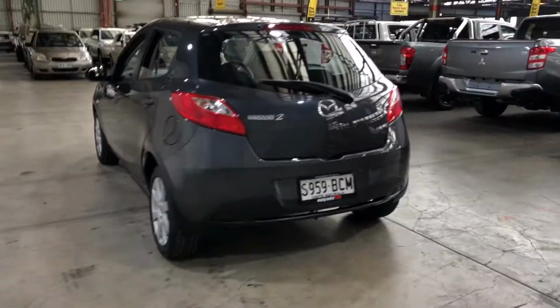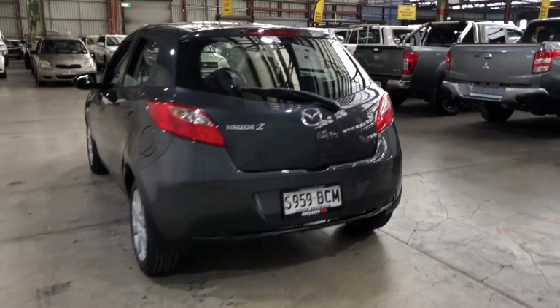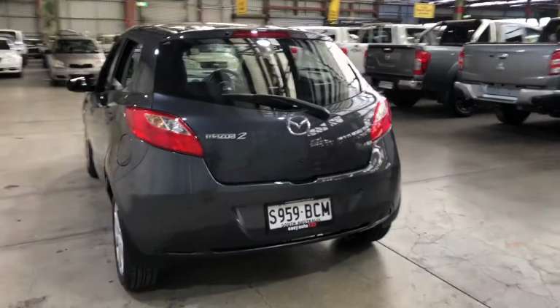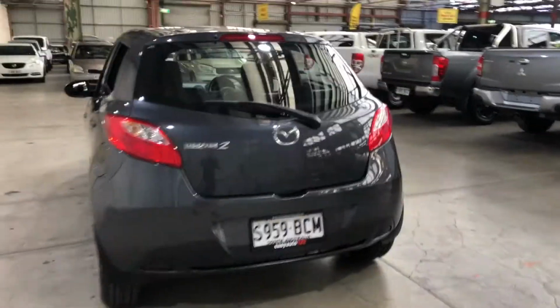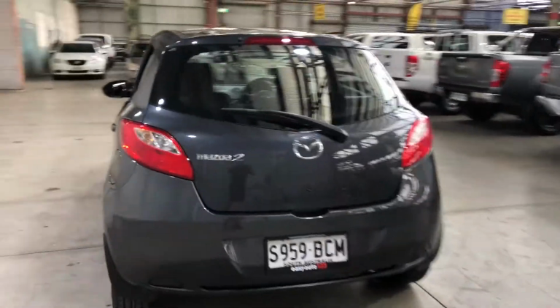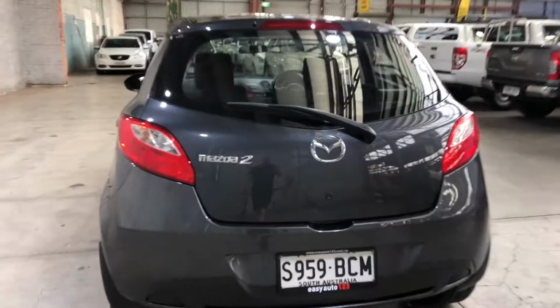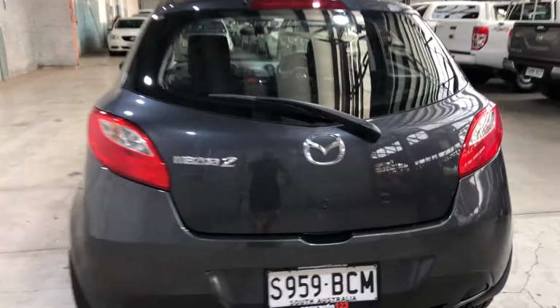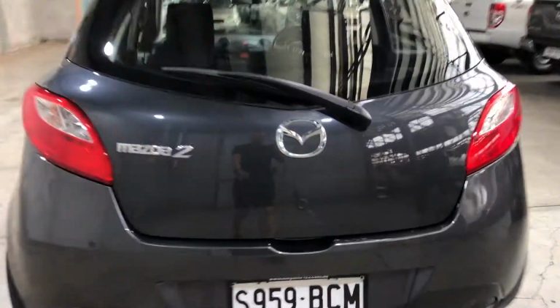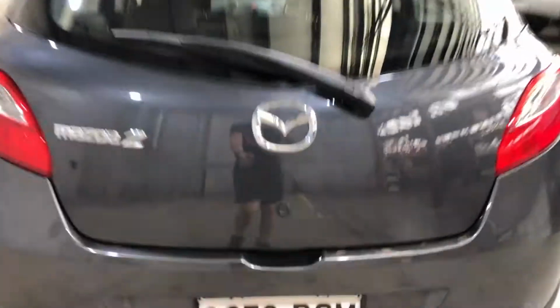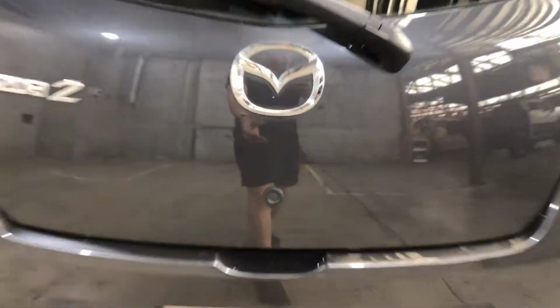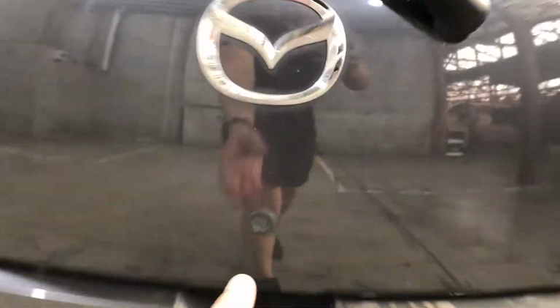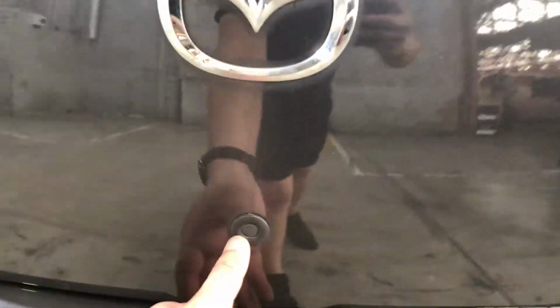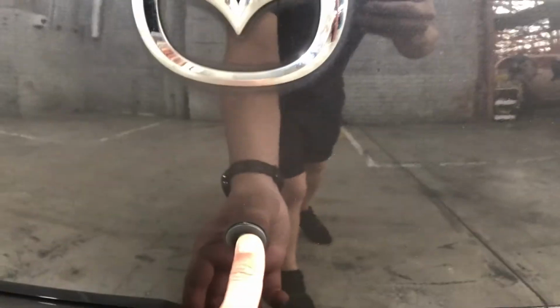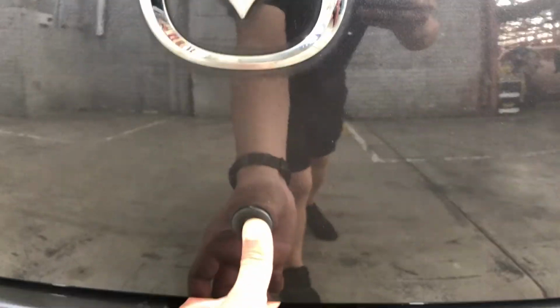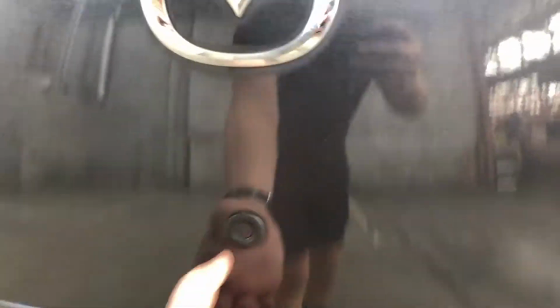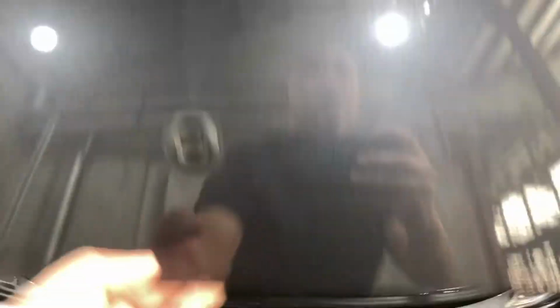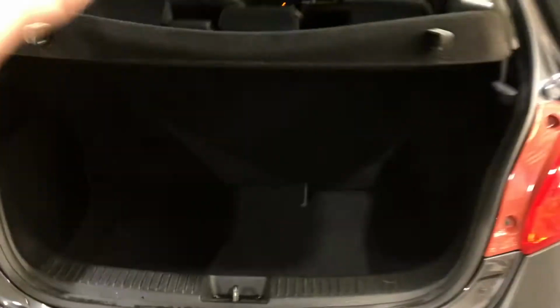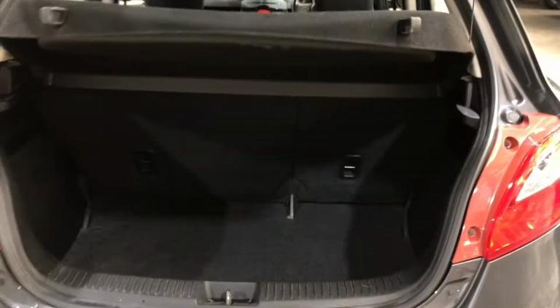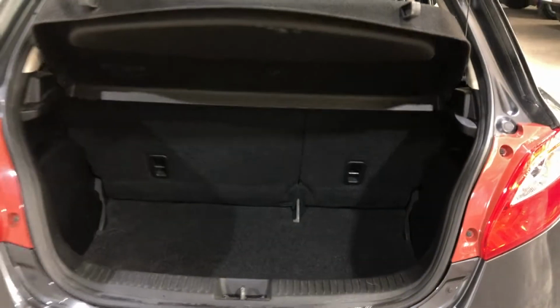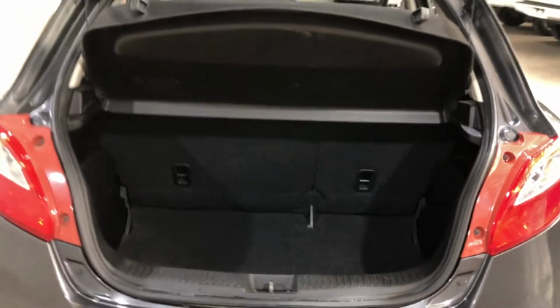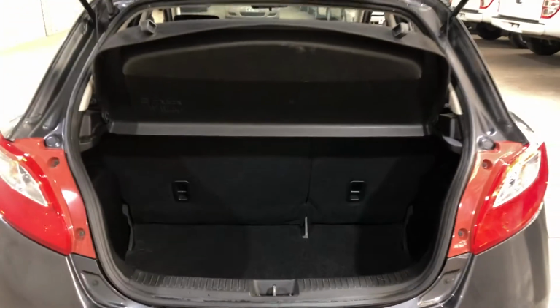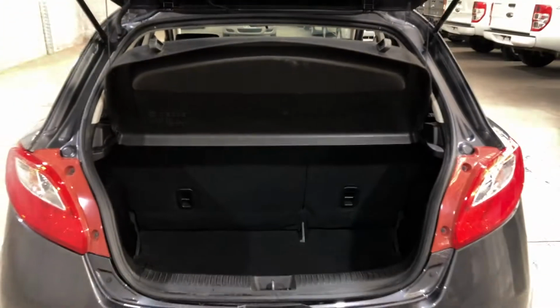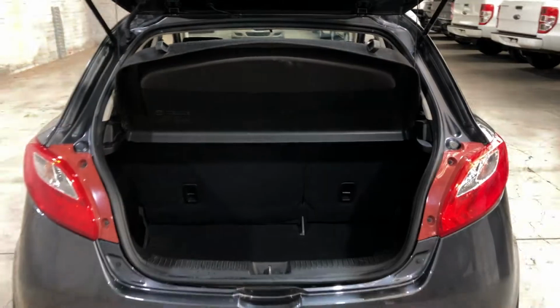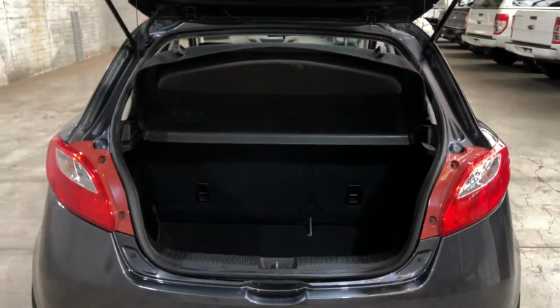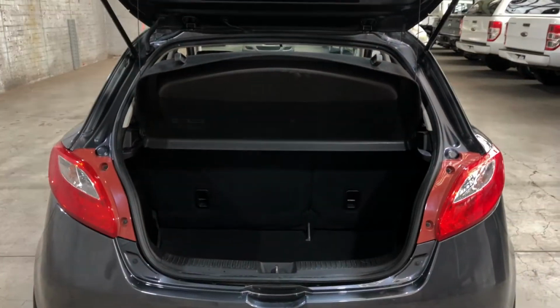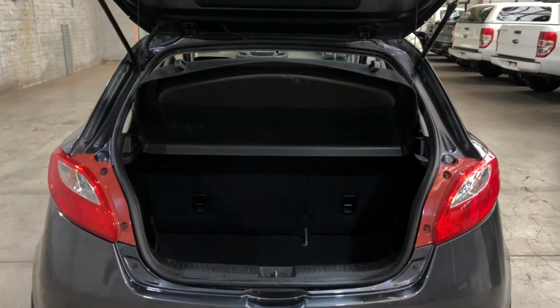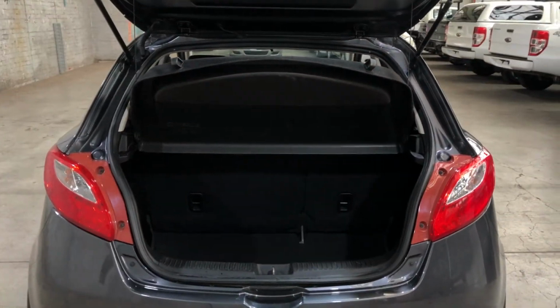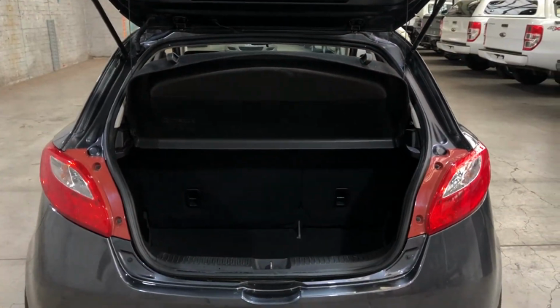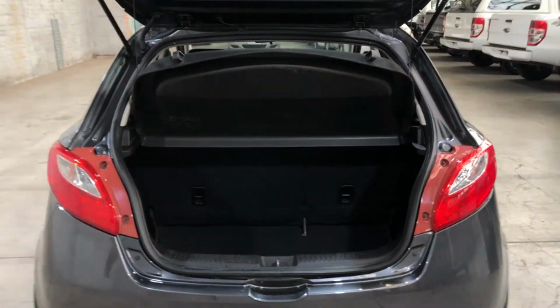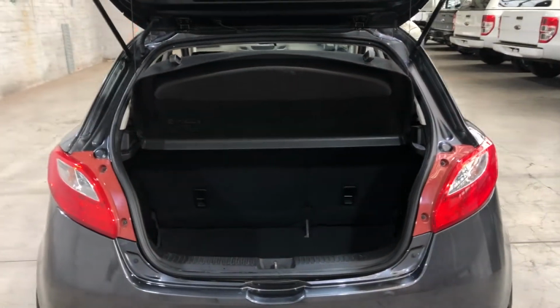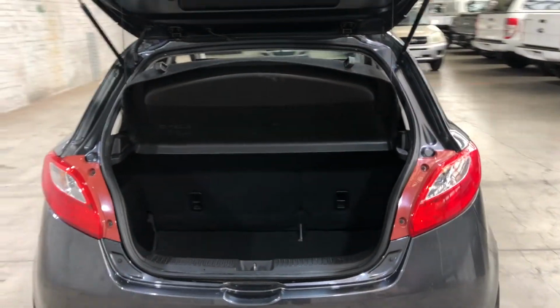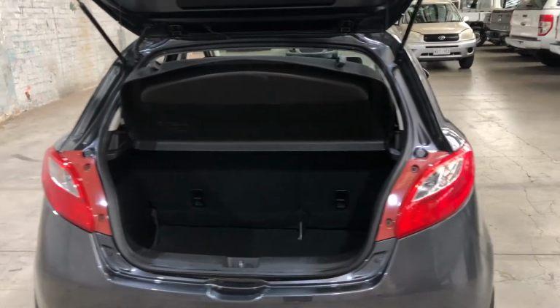As we jump inside the boot here, being a small 5-door hatch, you'll be quite surprised by the amount of boot space you've got at the back. If you ever need more space, the 2 back seats do fold down.